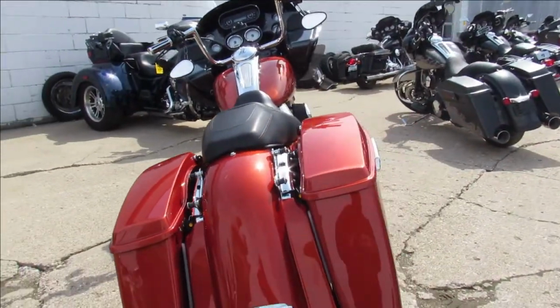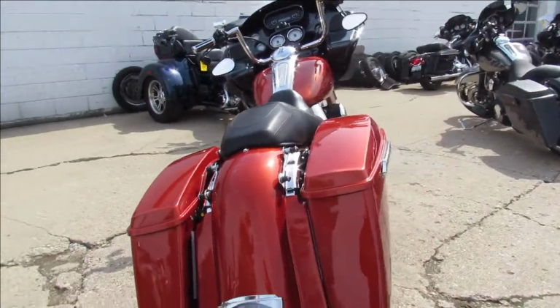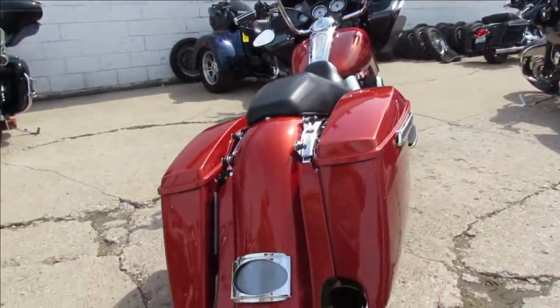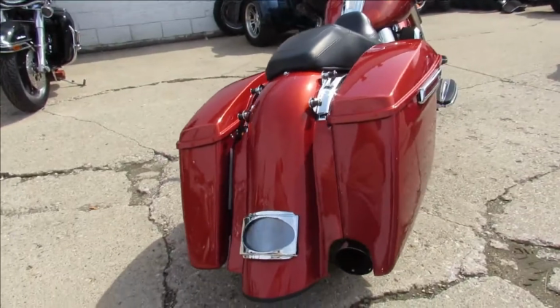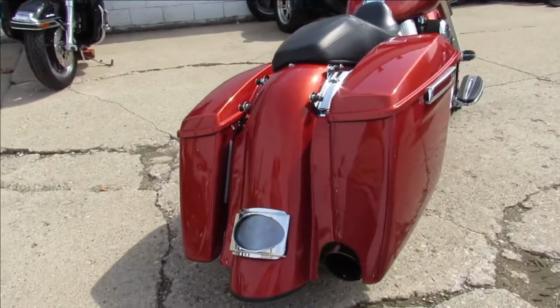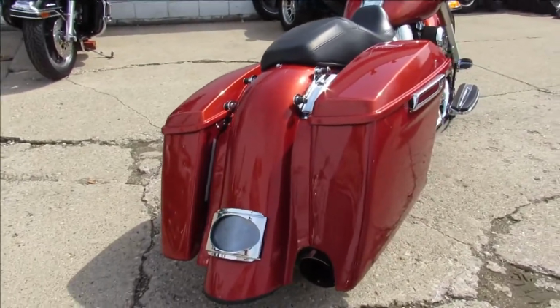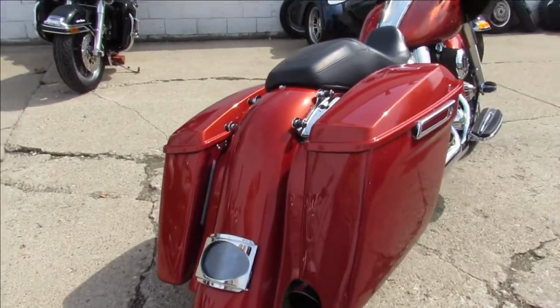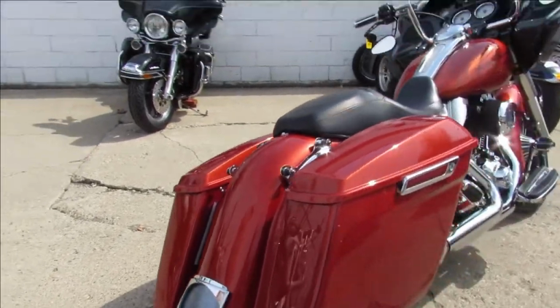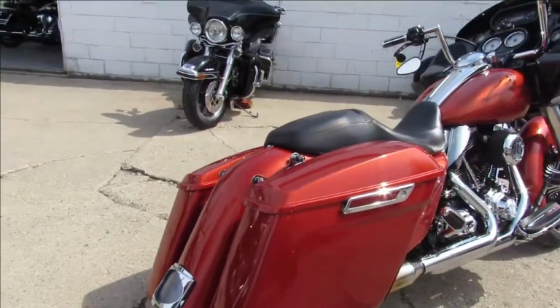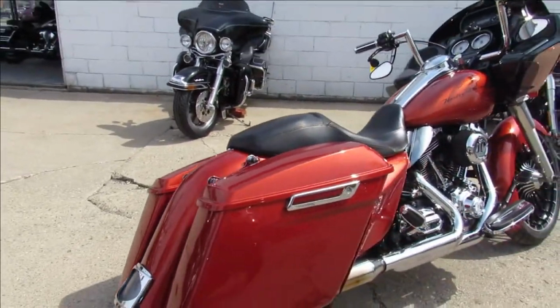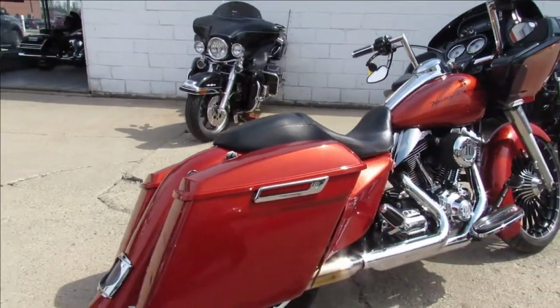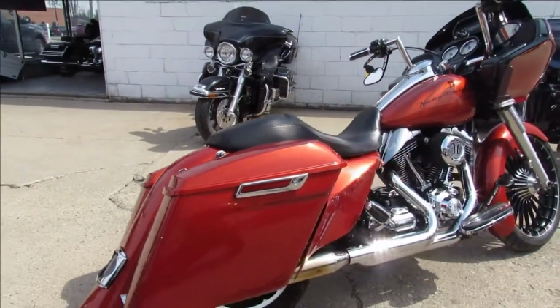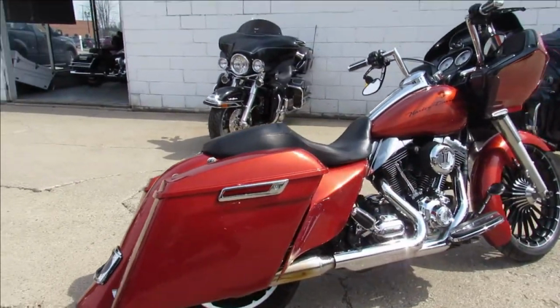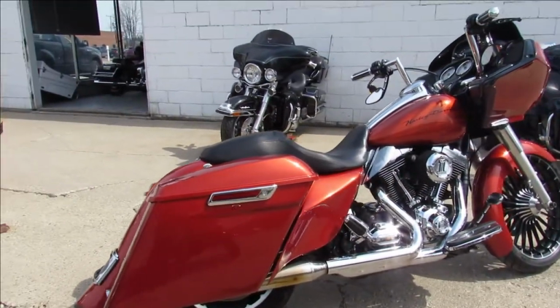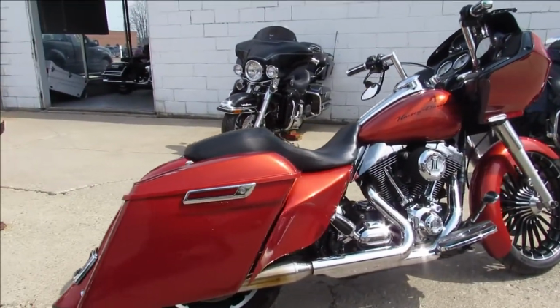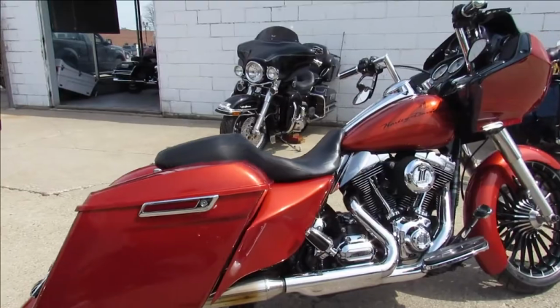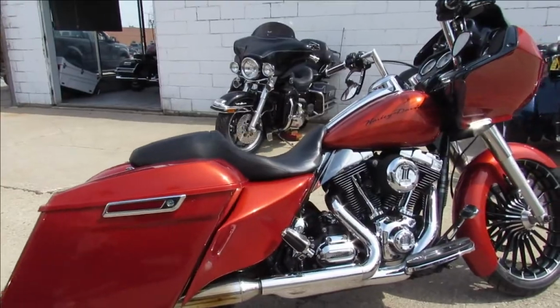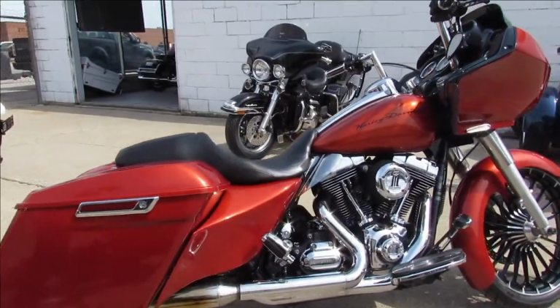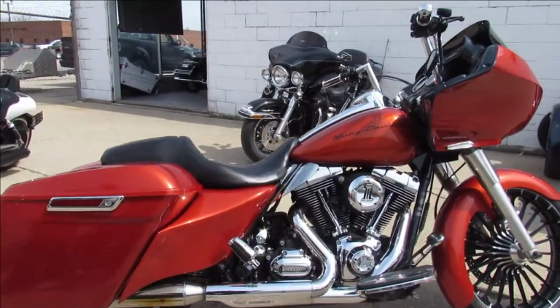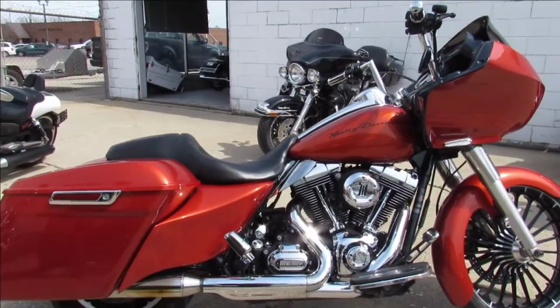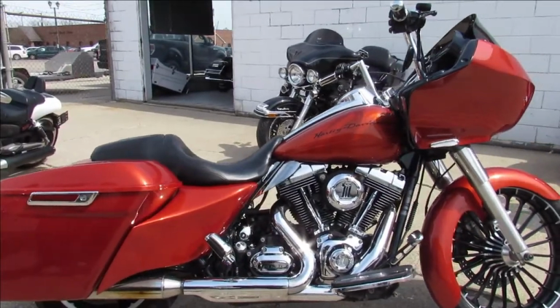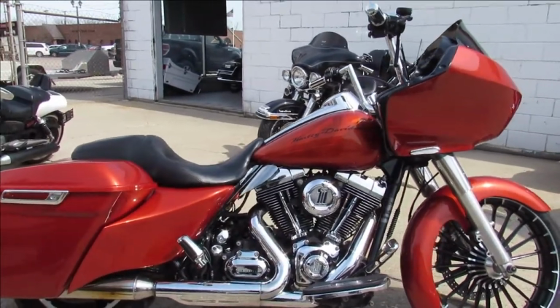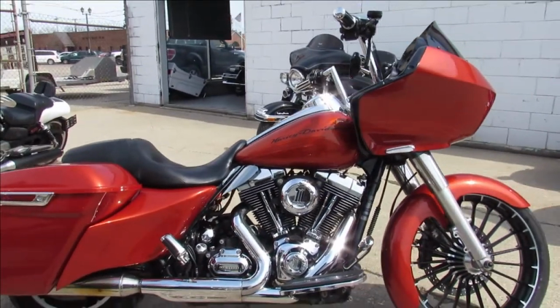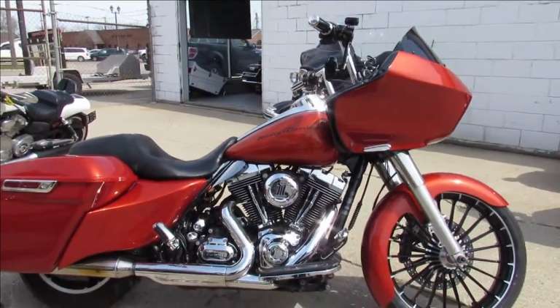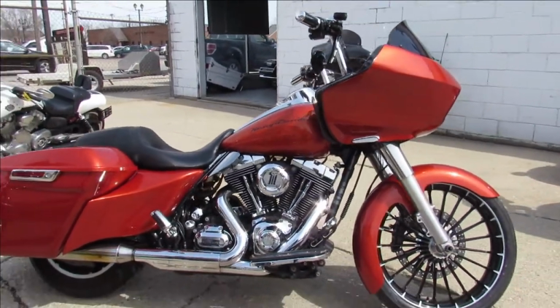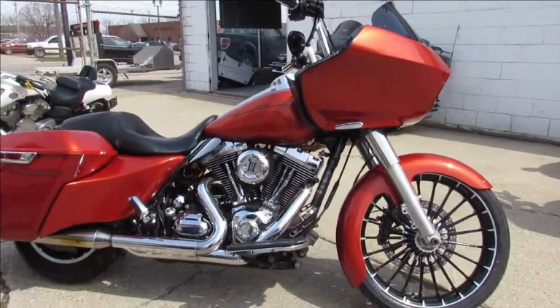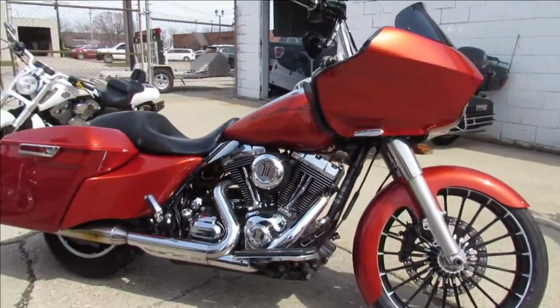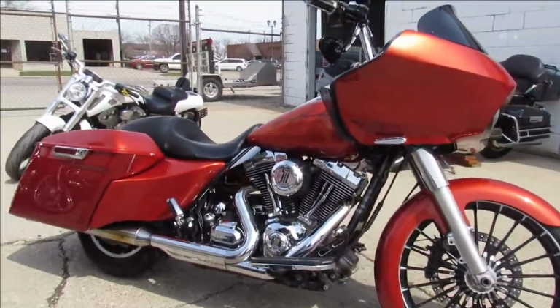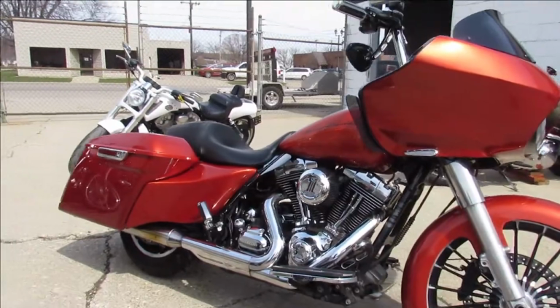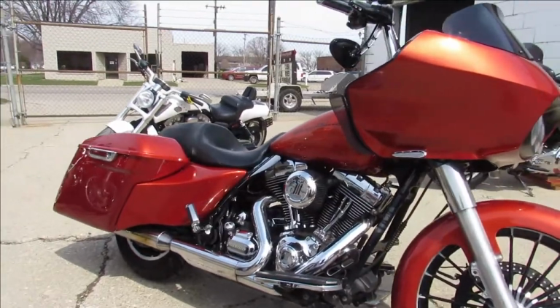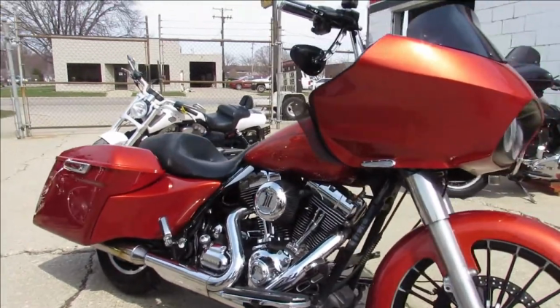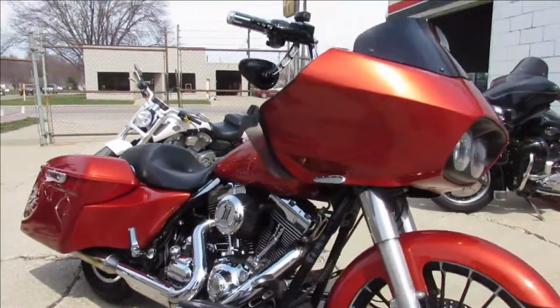This one here is a 2011 Road Glide in Sunburst Orange — it's a sharp looking bike guys. It comes with a custom 21 inch black billet wheel, extended saddlebags and rear fender. Don't miss out on this one, good looking bike.